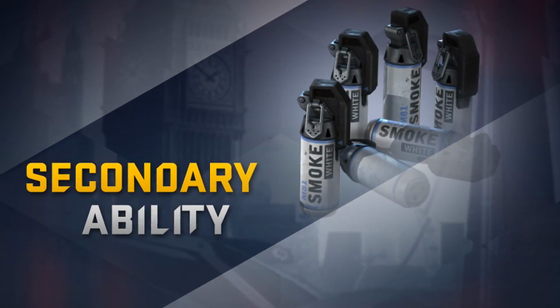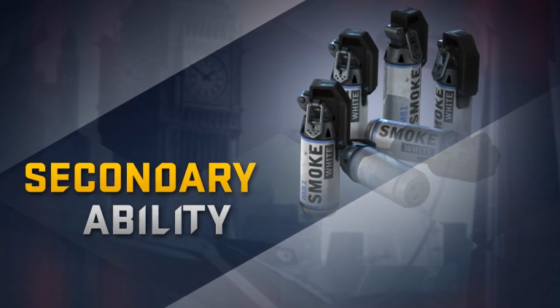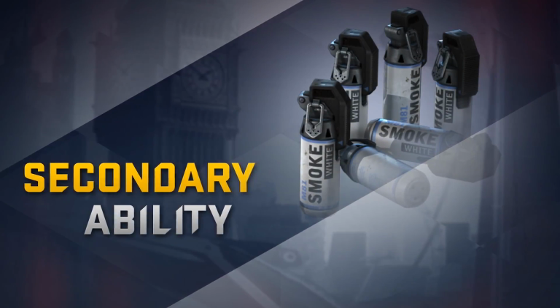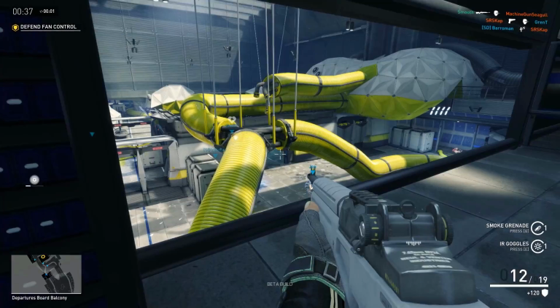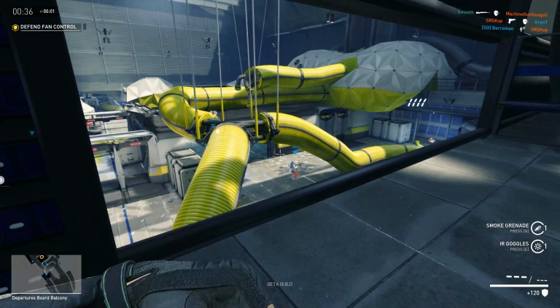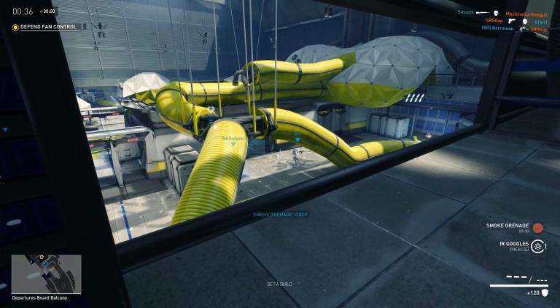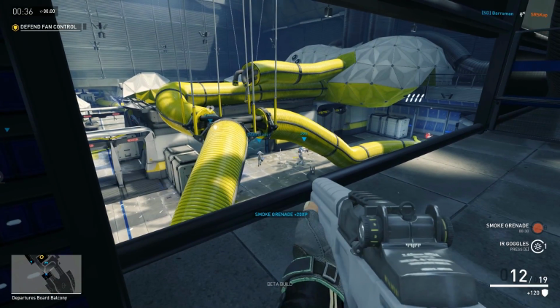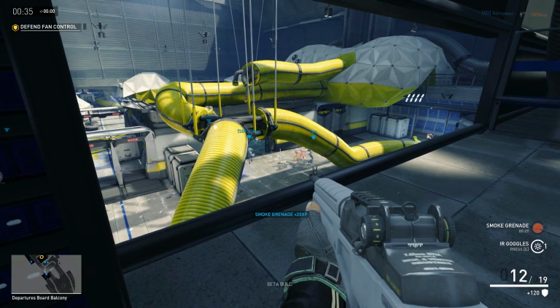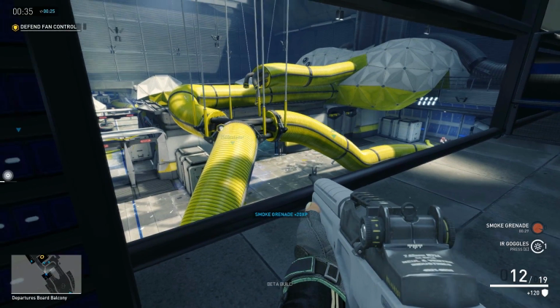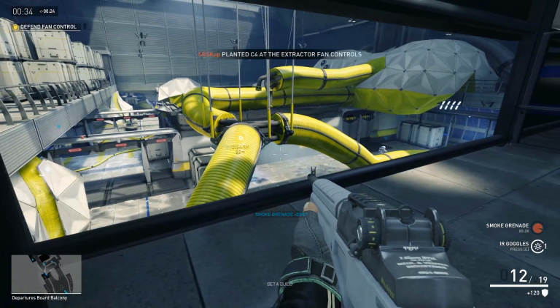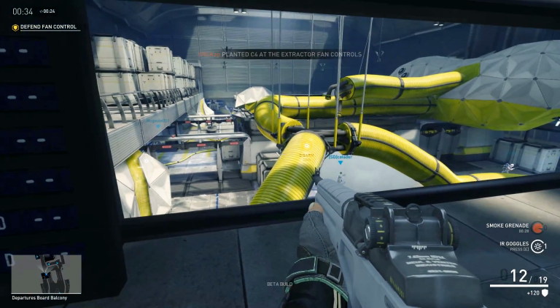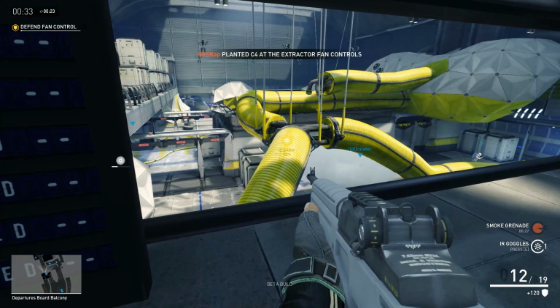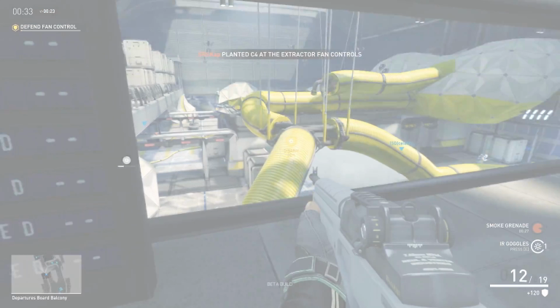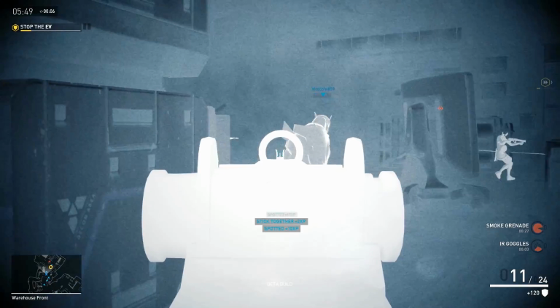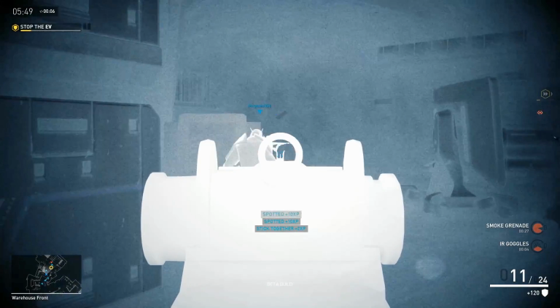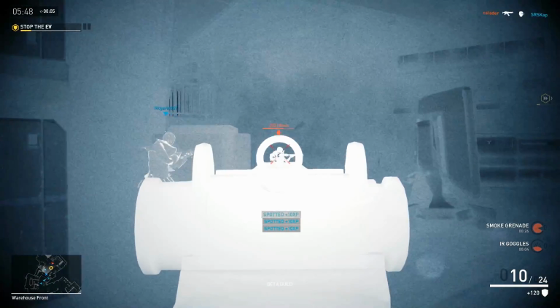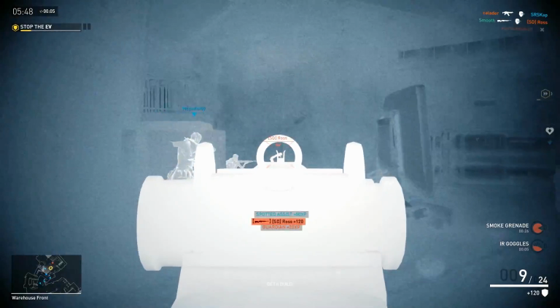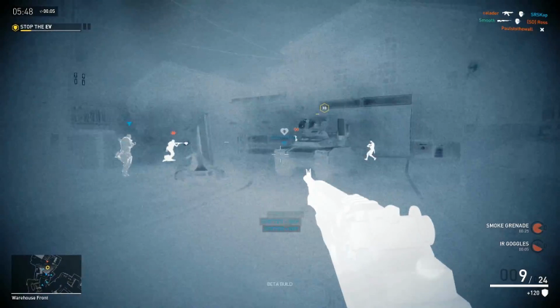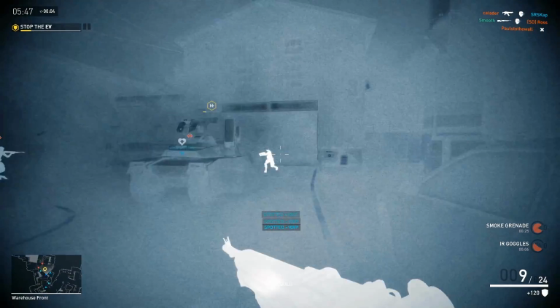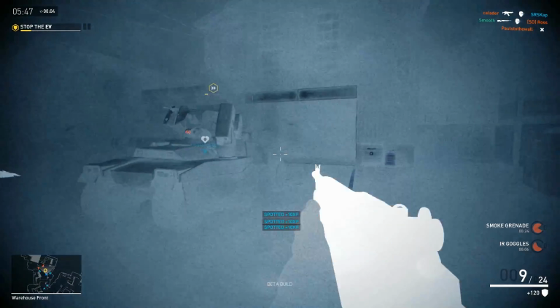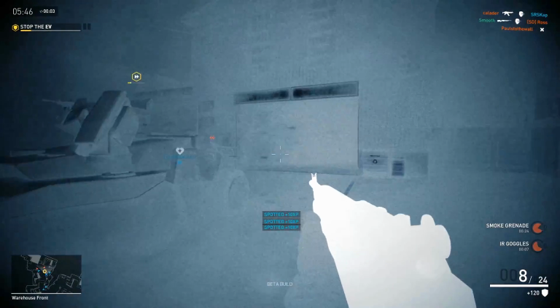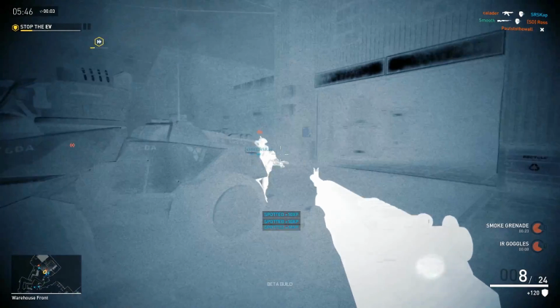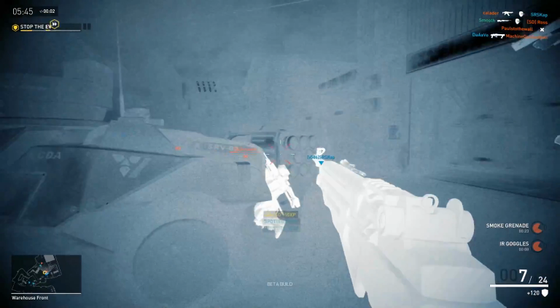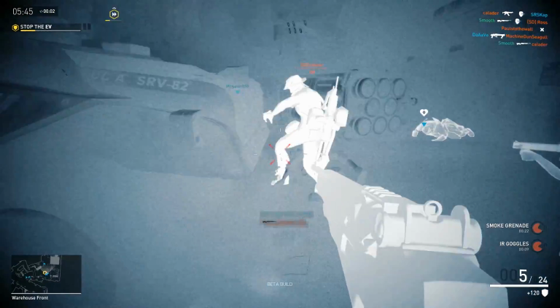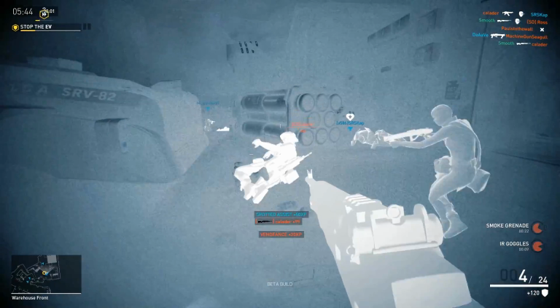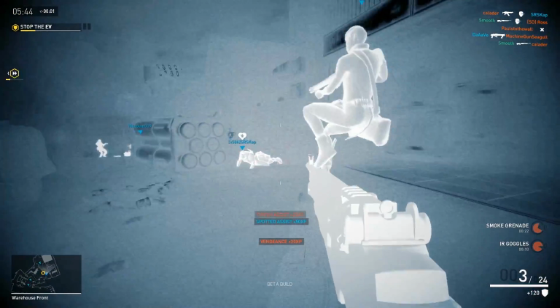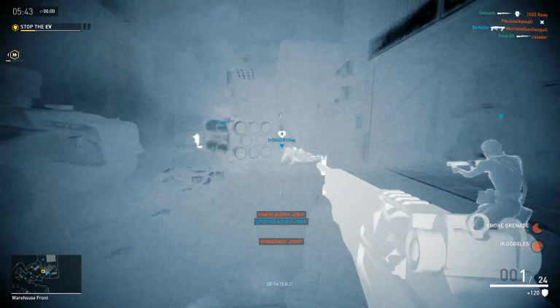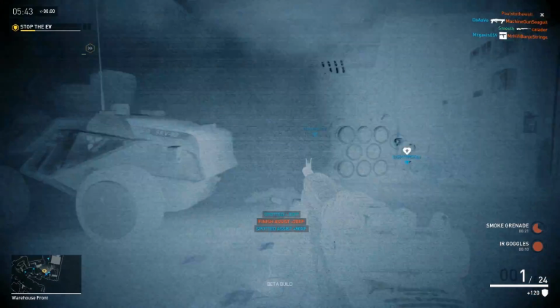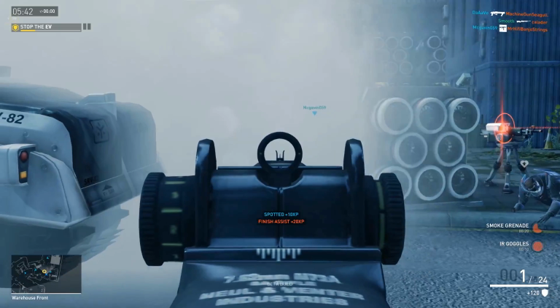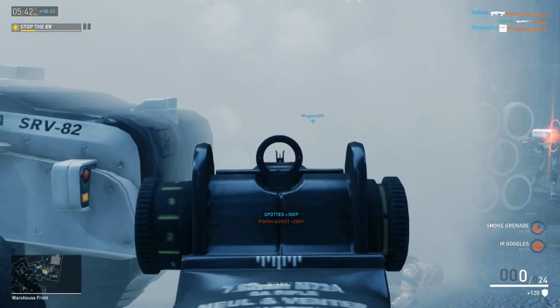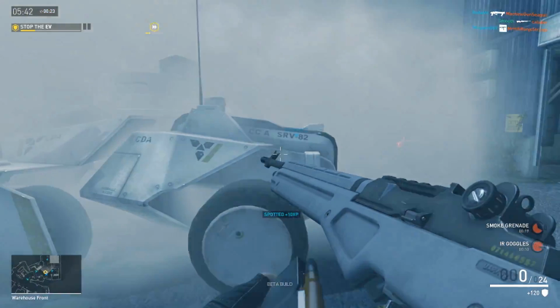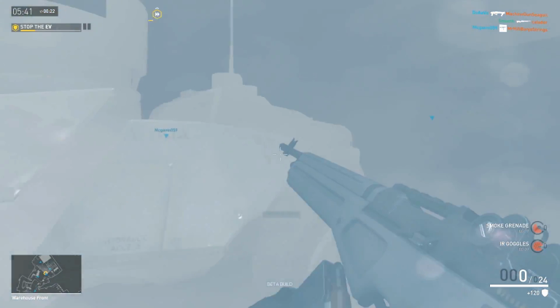Red Eye also has a smoke grenade. This can be thrown to block lines of sight and provide cover for his team. Then by using his IR Goggles, Red Eye can see enemies in and beyond the smoke, allowing him to shoot at and spot them safely, giving his team the upper hand.